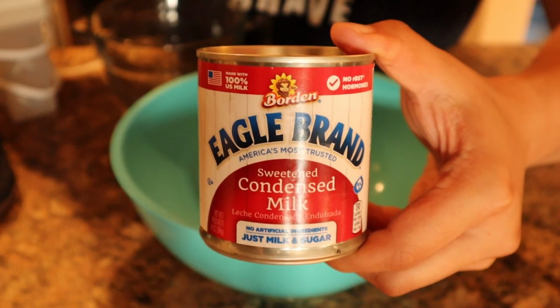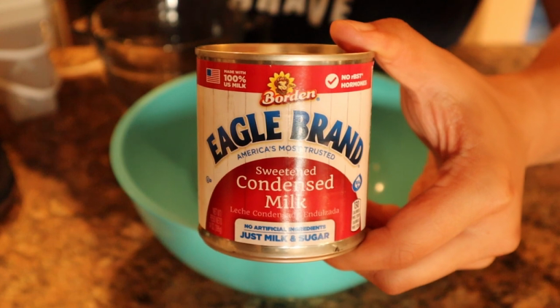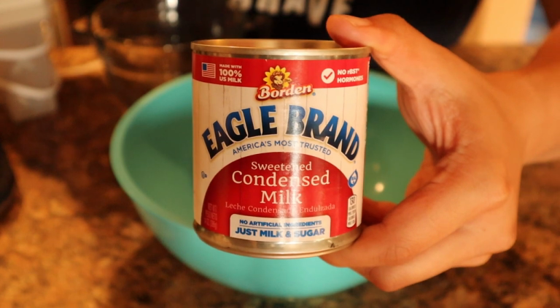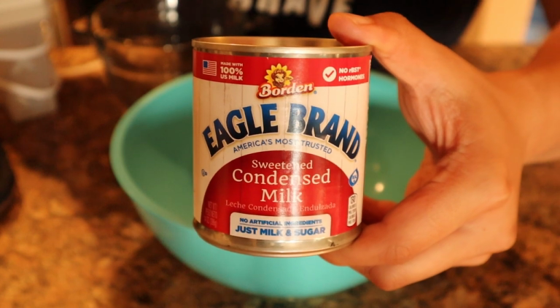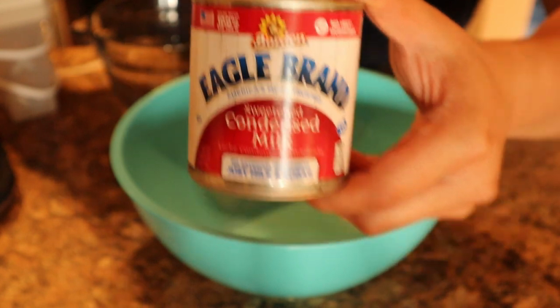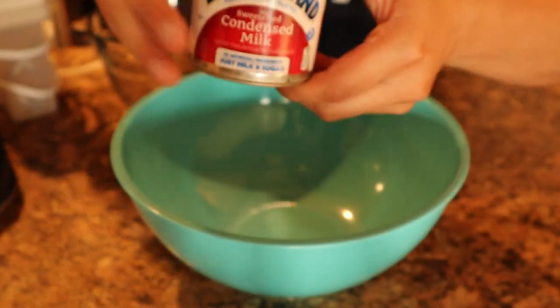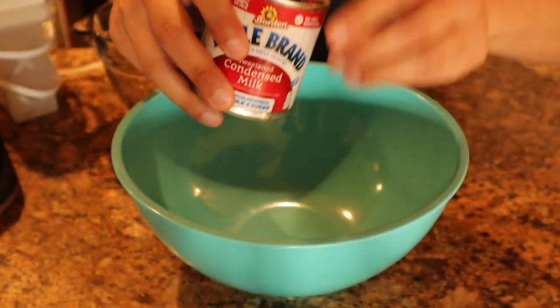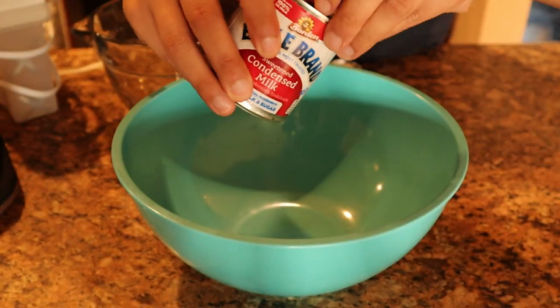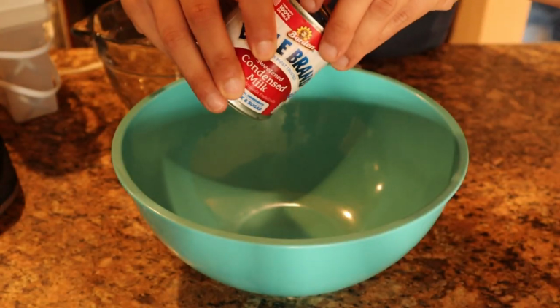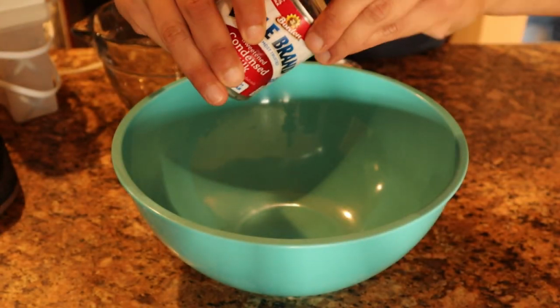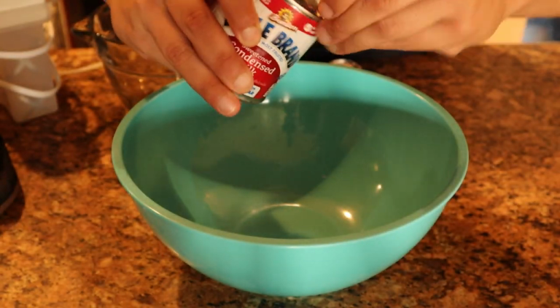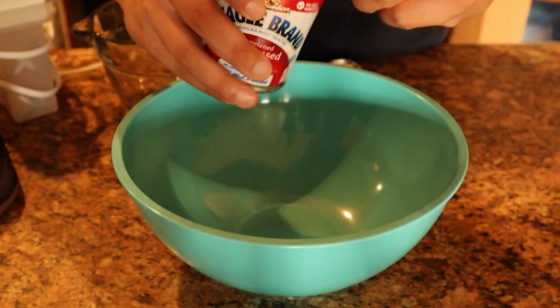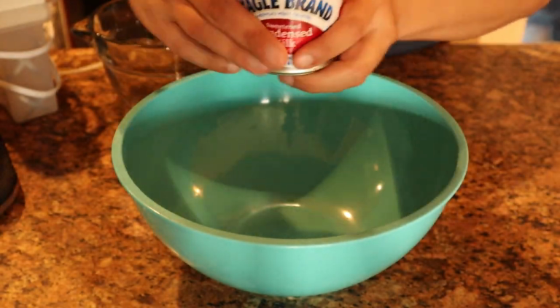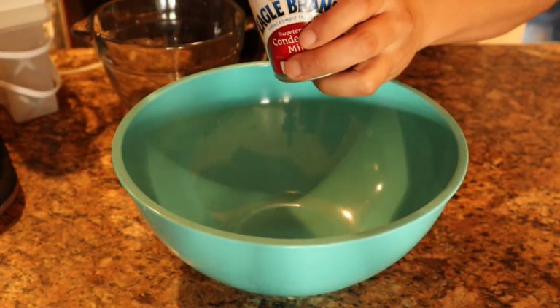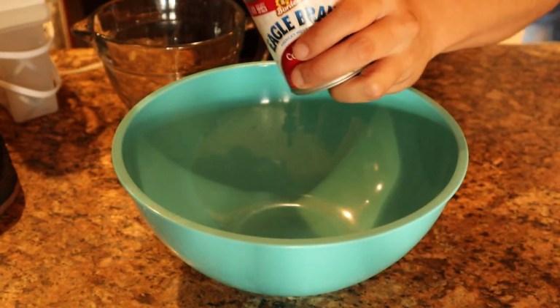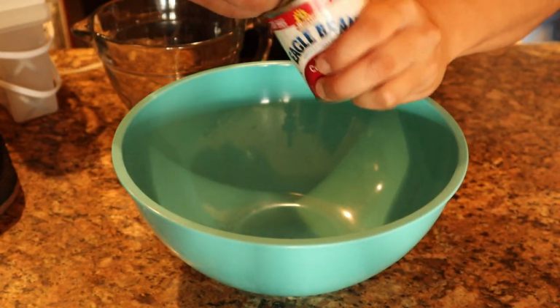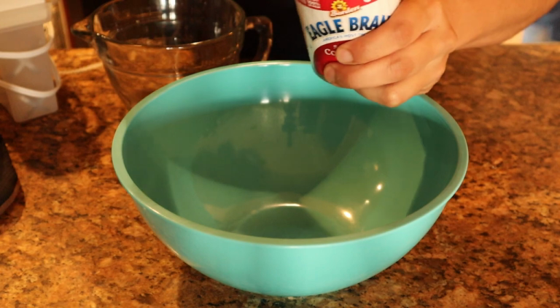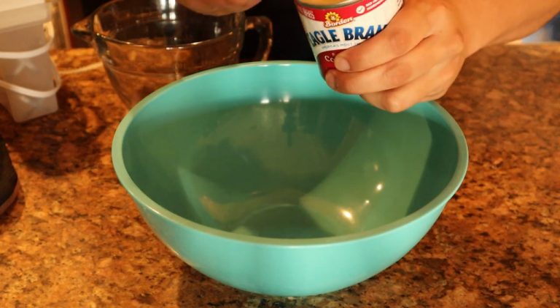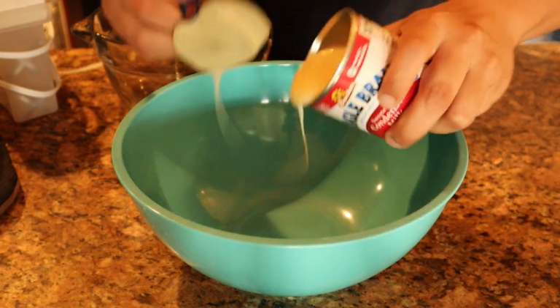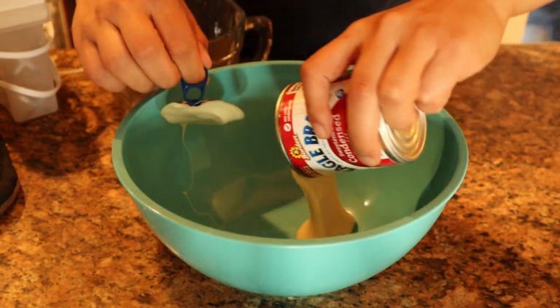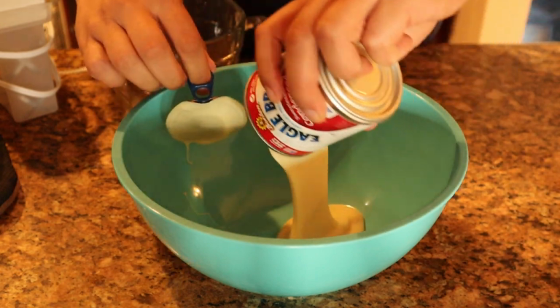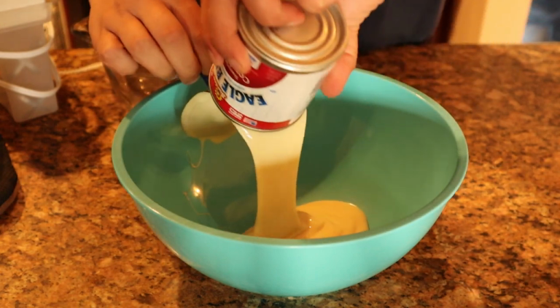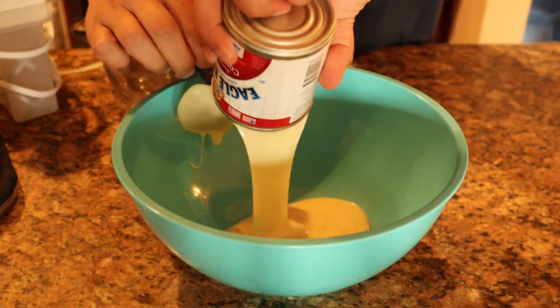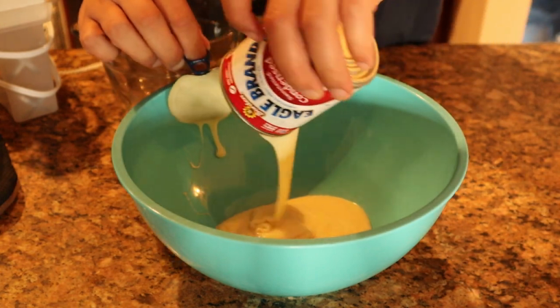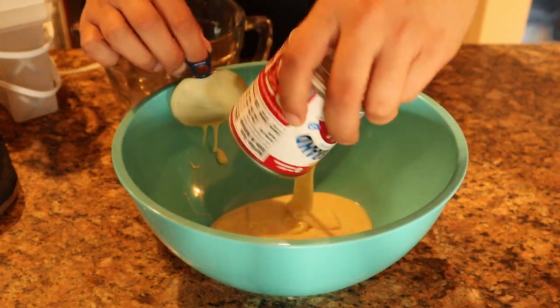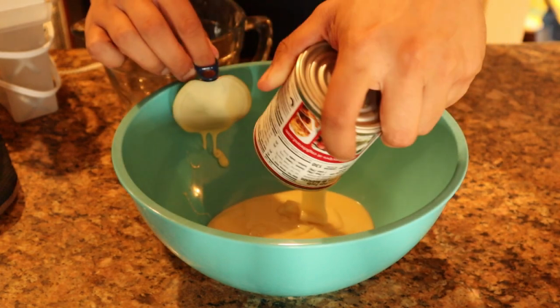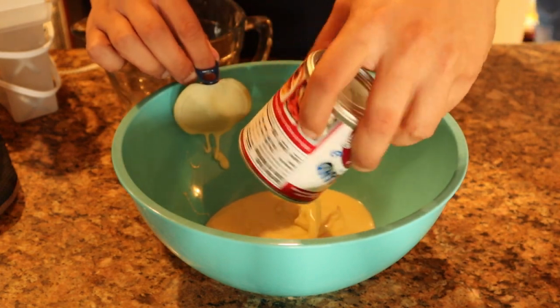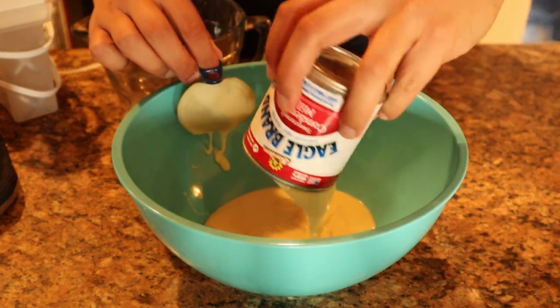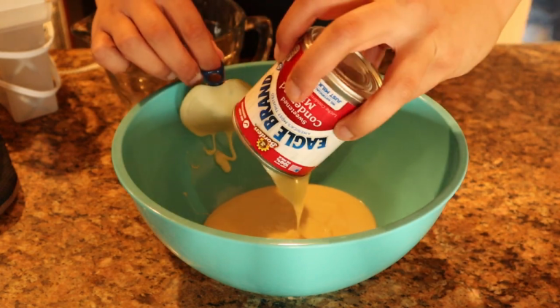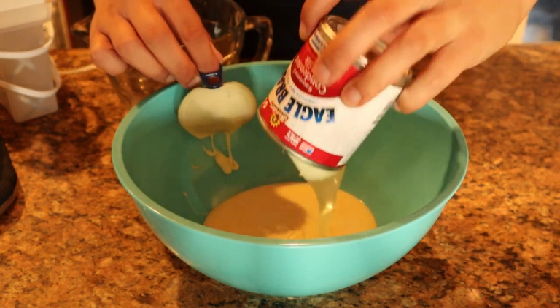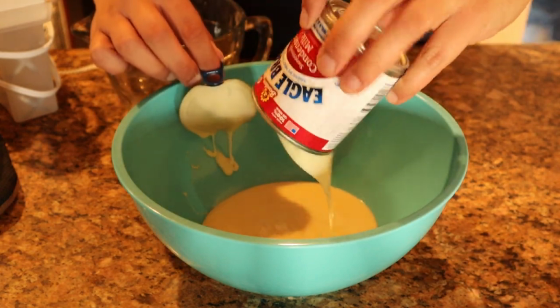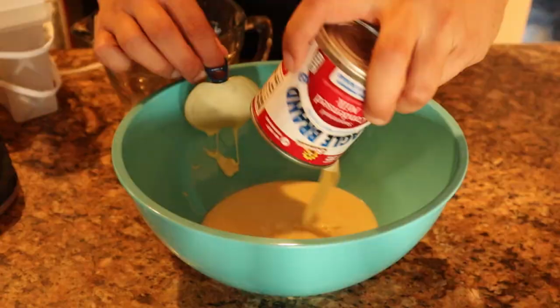We got a can of condensed milk. We're gonna go ahead and put that up into our bowl — 14 ounce can. This is gonna be the easiest ice cream you ever make.